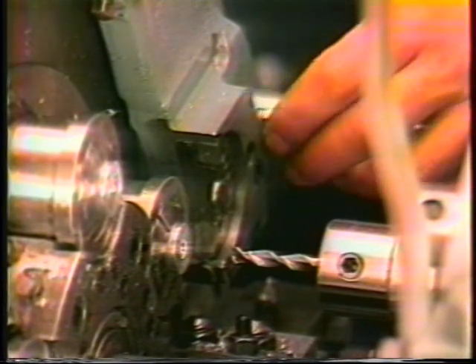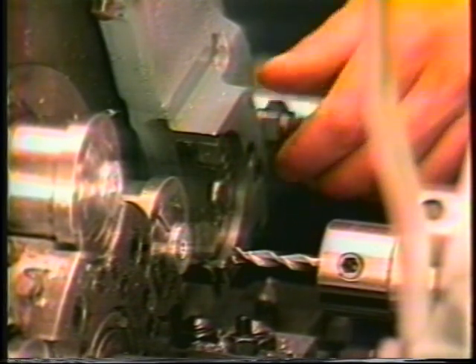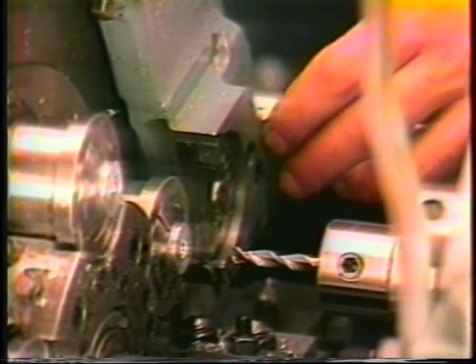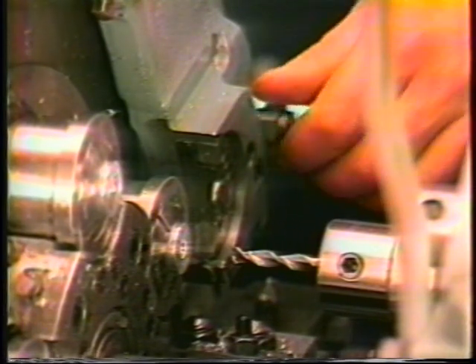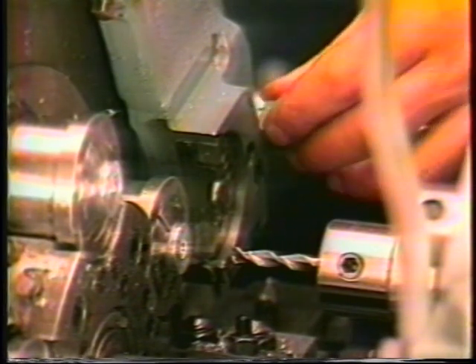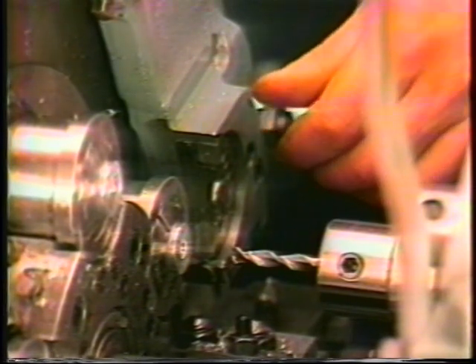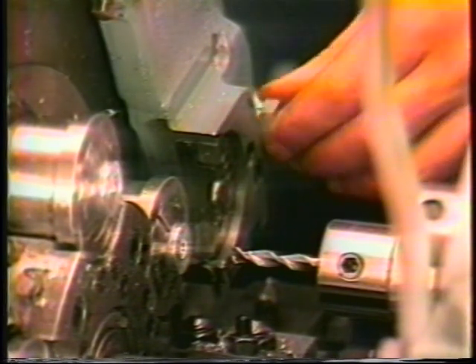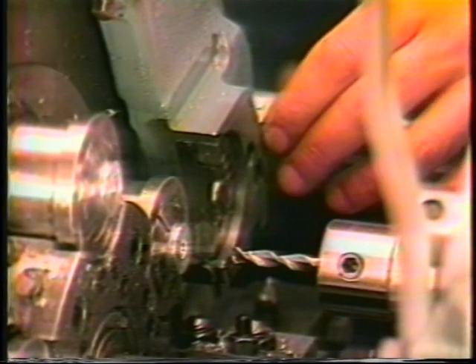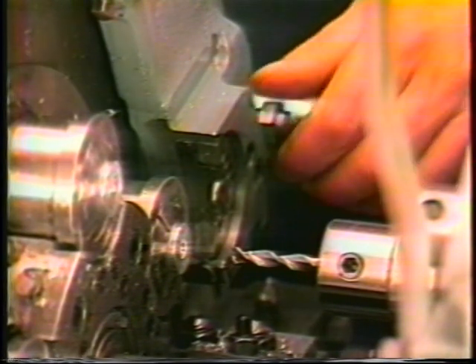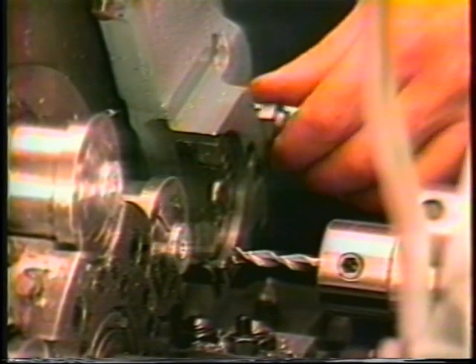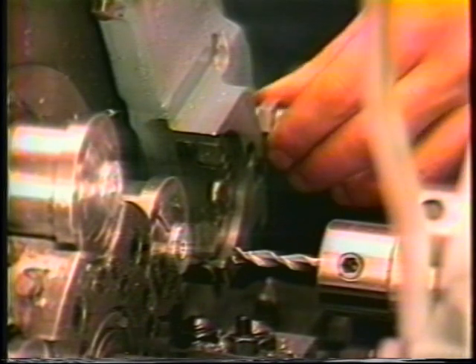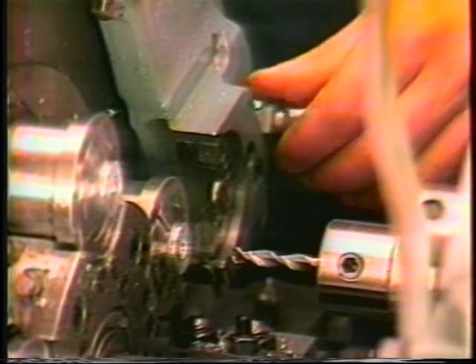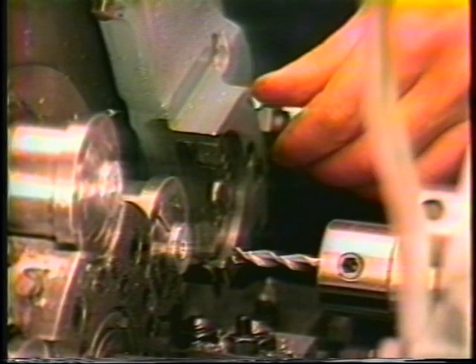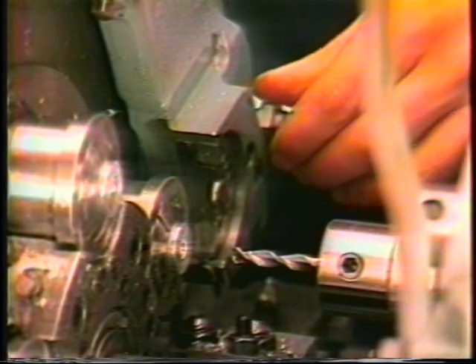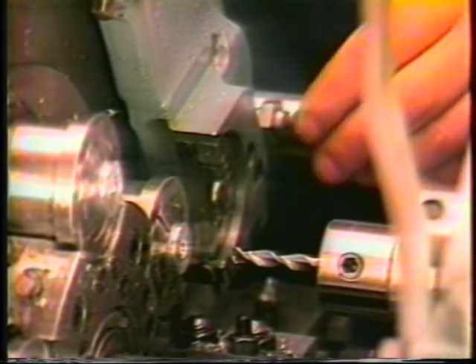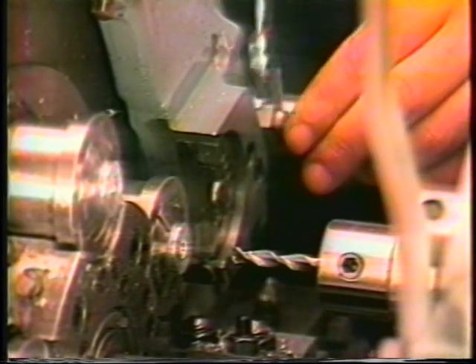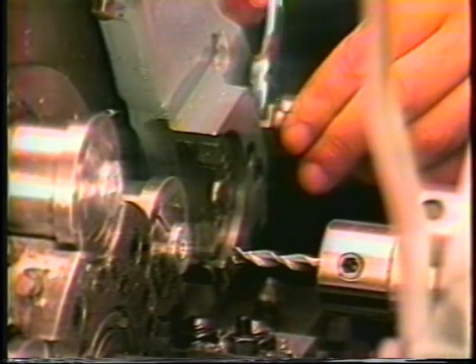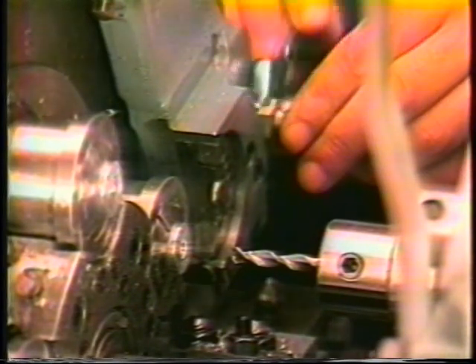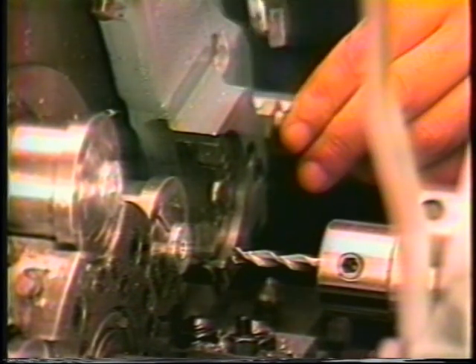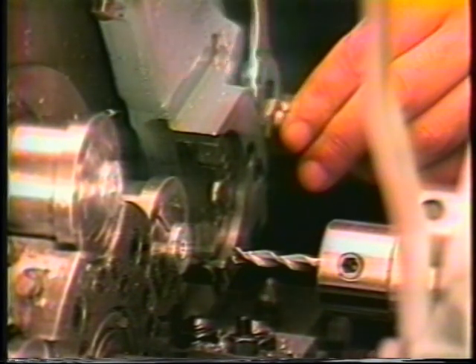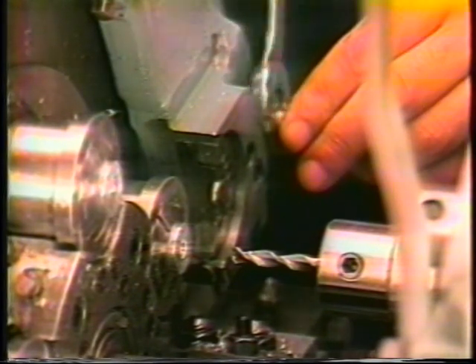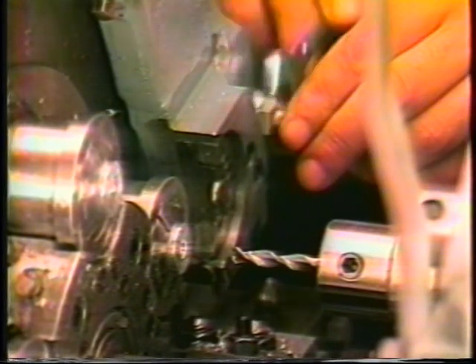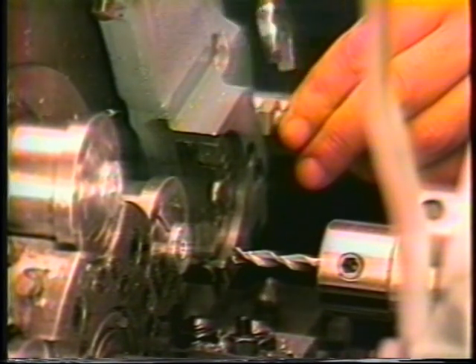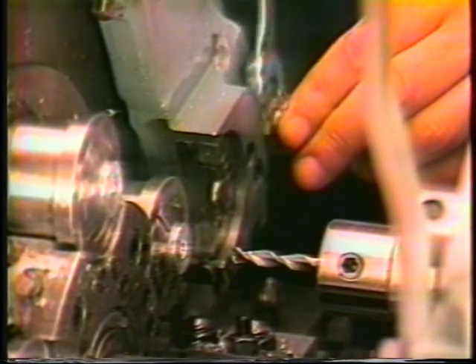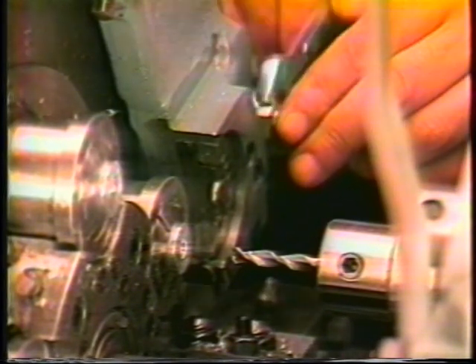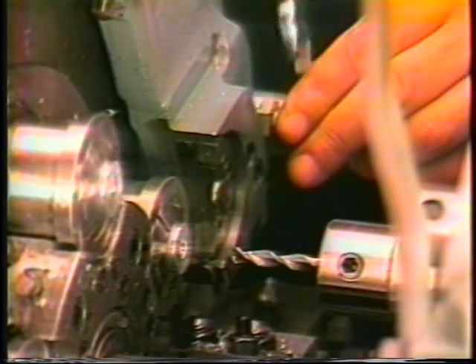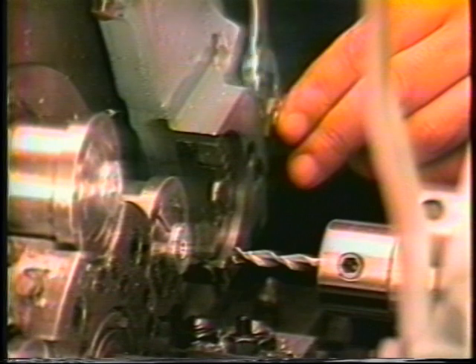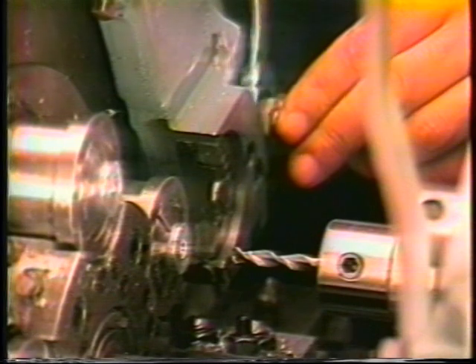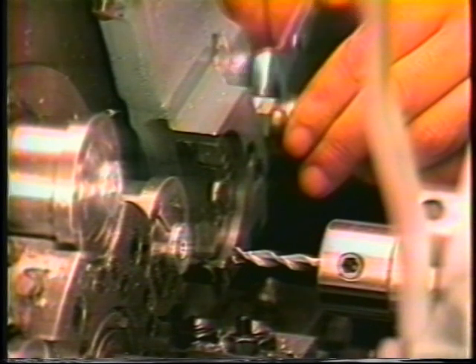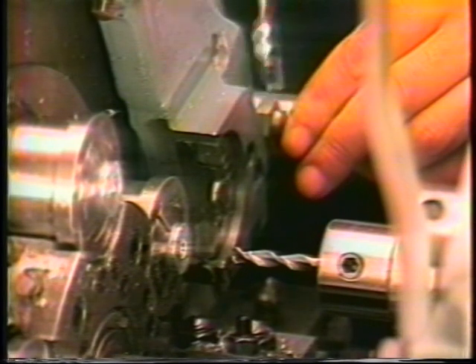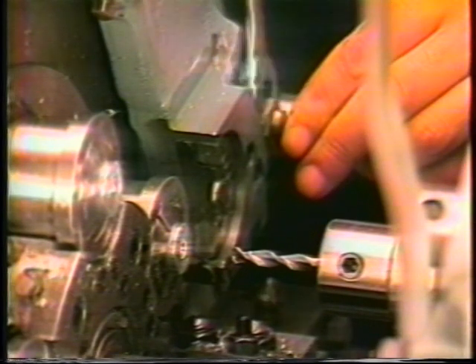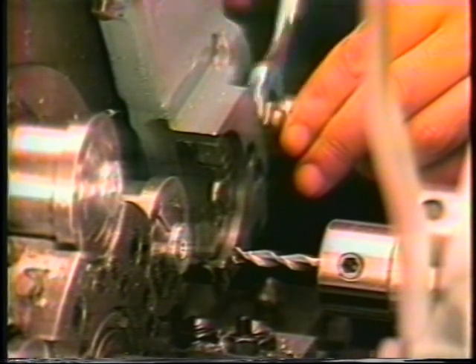Standard 835 tool clamp bolts are stocked from 7/8 inch to 4 inches. Jack bolts from 1 inch to 4 inches in 1/2 inch increments.